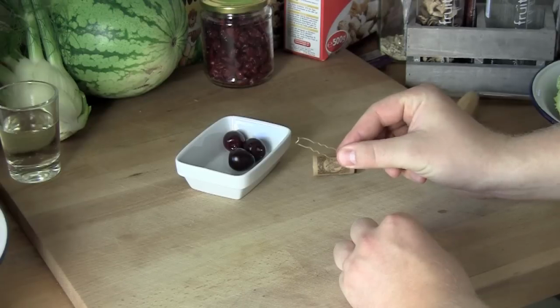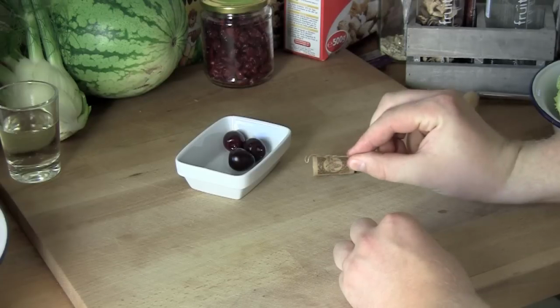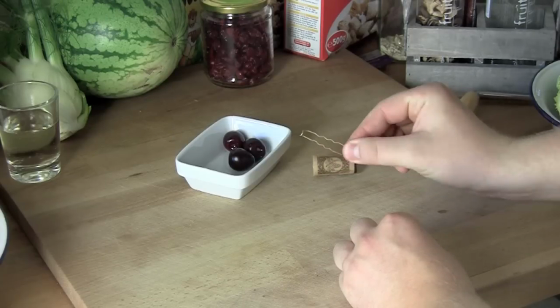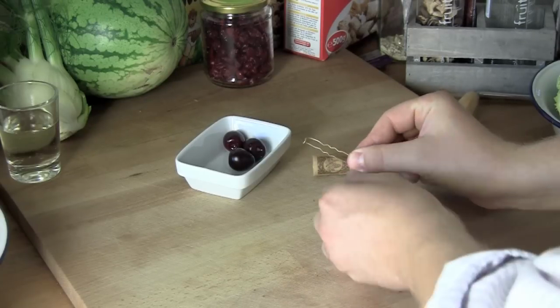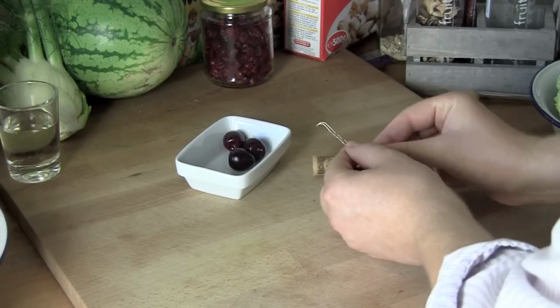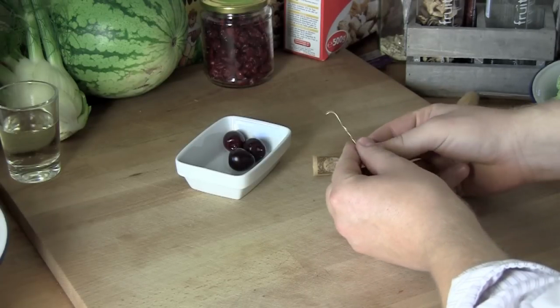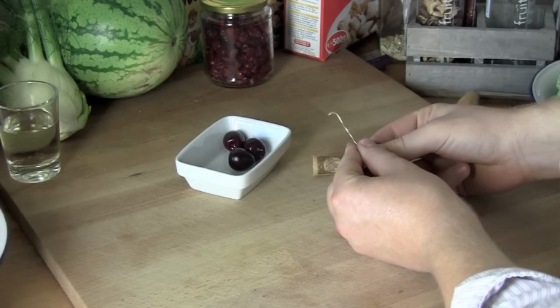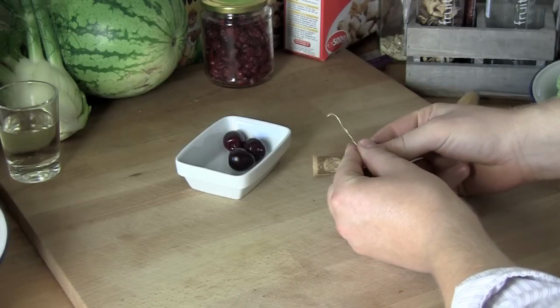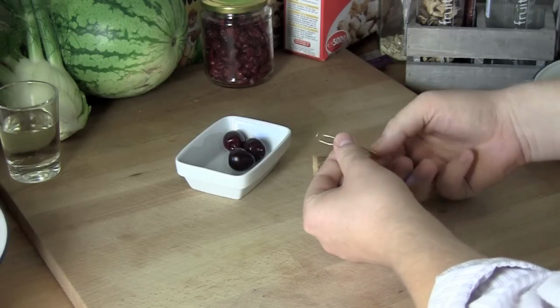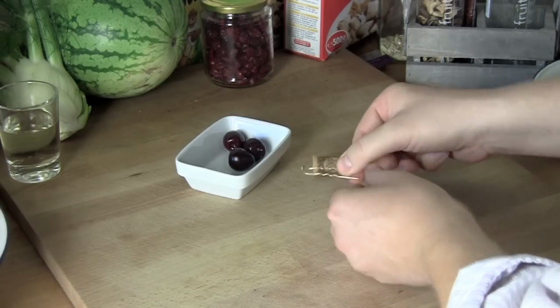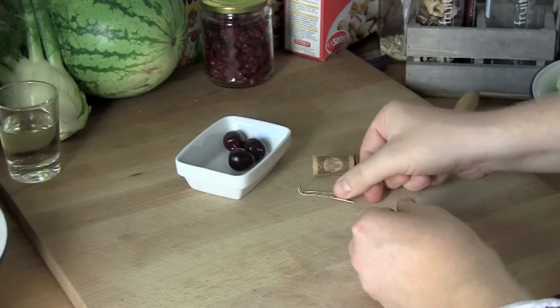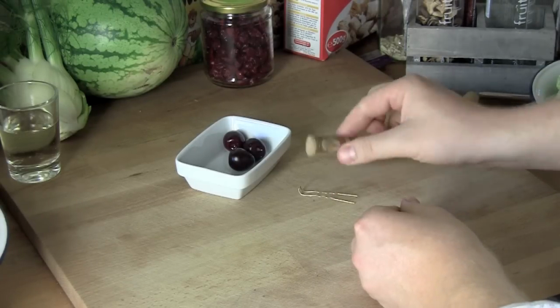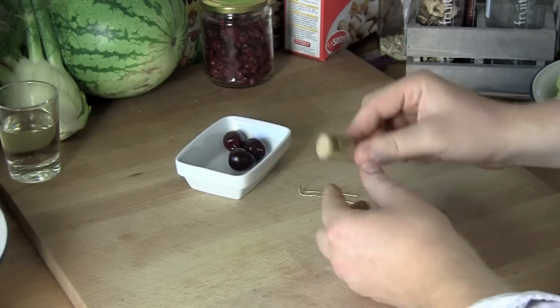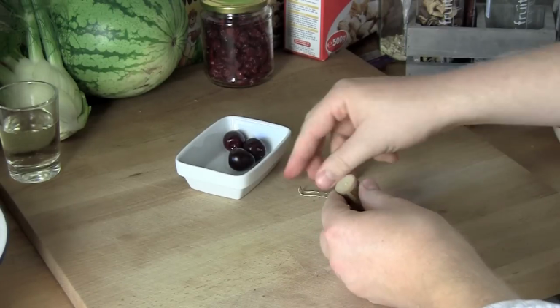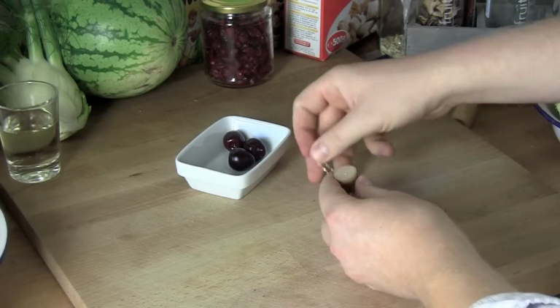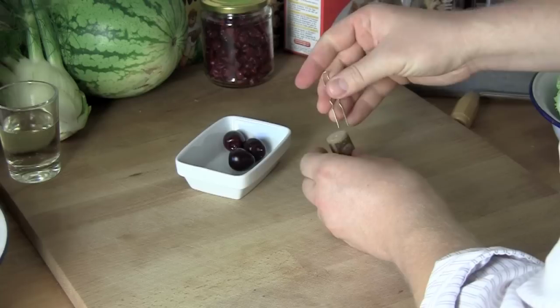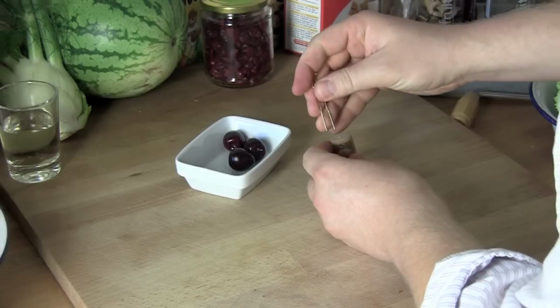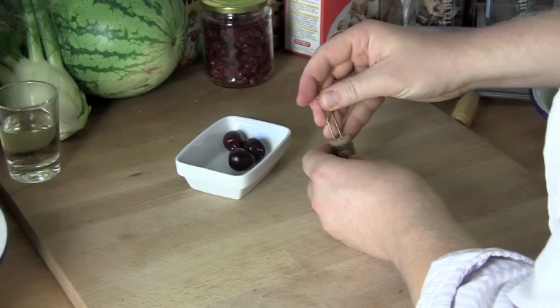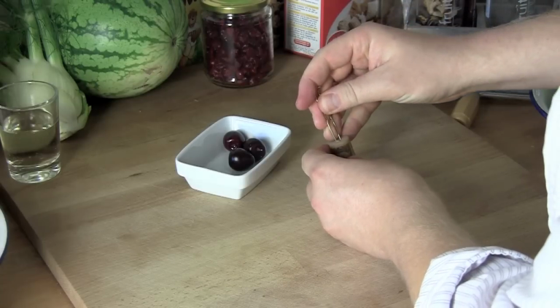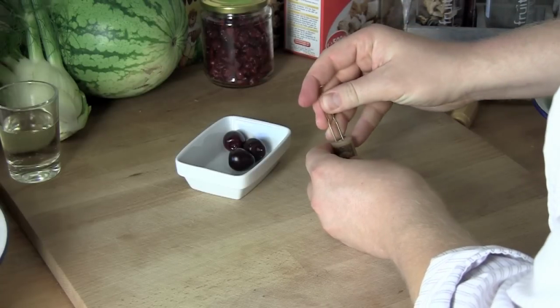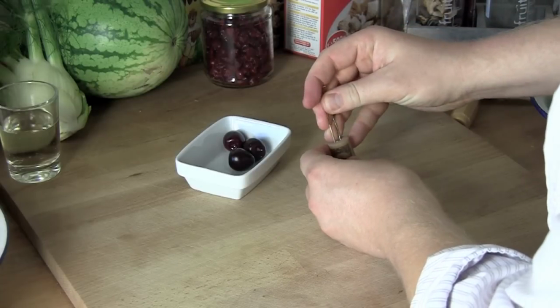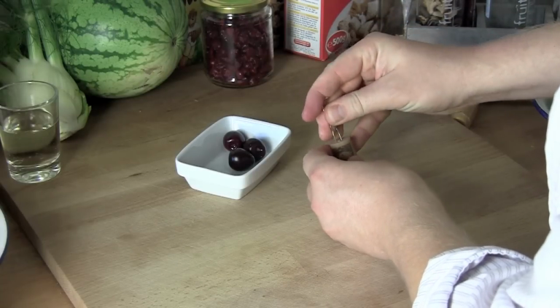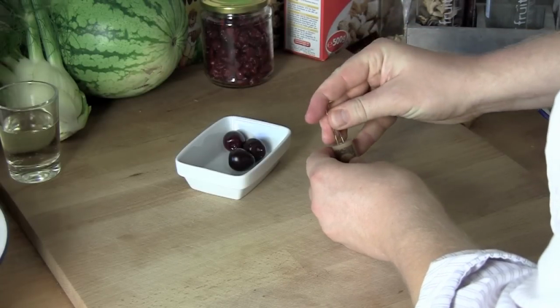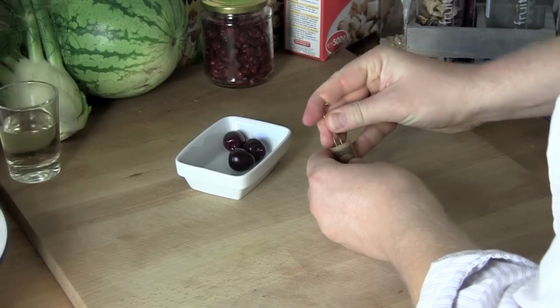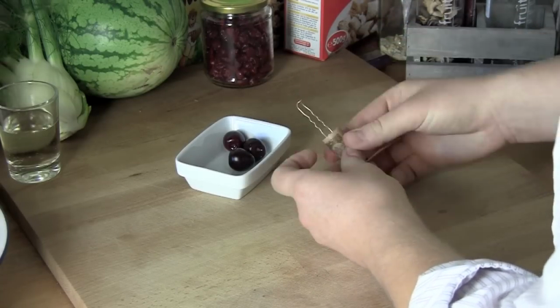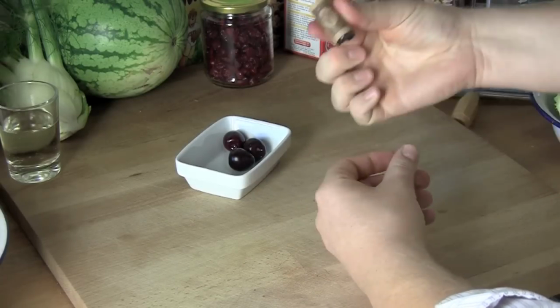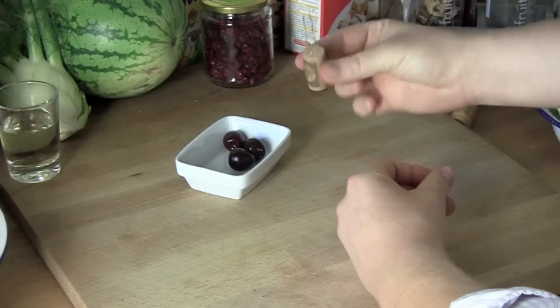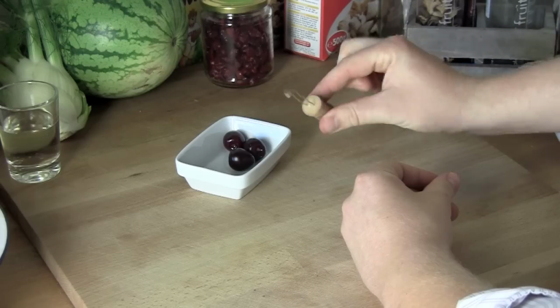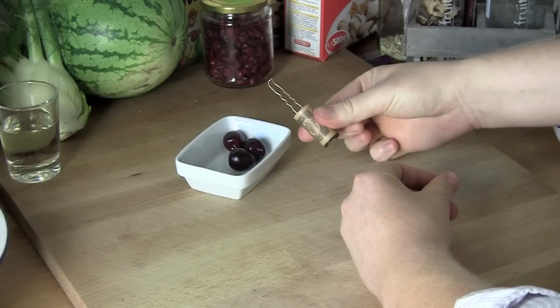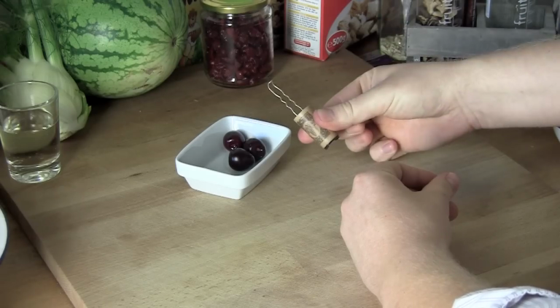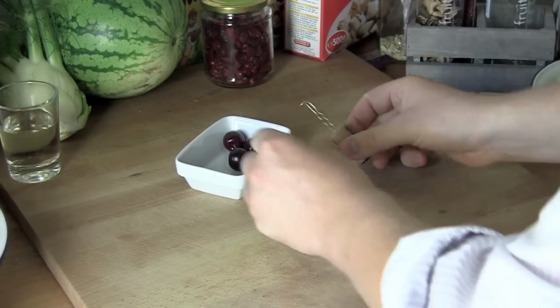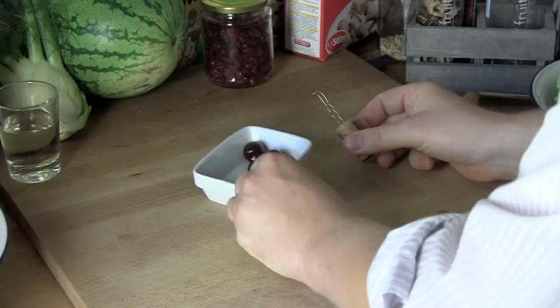You will need a hairpin, preferably unused, and you will need to bend it a bit so that the rounded tip hooks up. You will also need a cork, and you're going to use this cork as a handle. Simply stick the hairpin into the cork and gently force it in there.